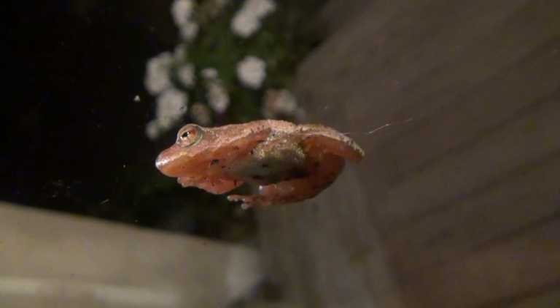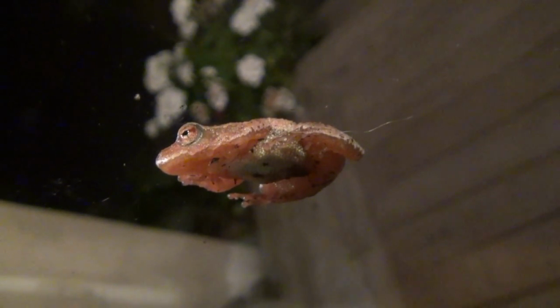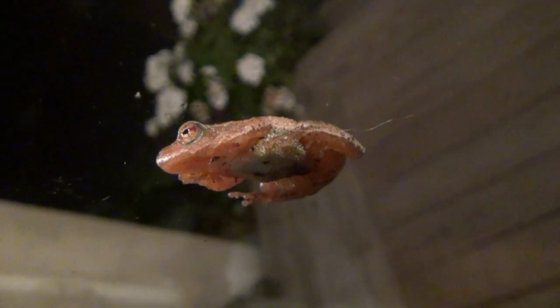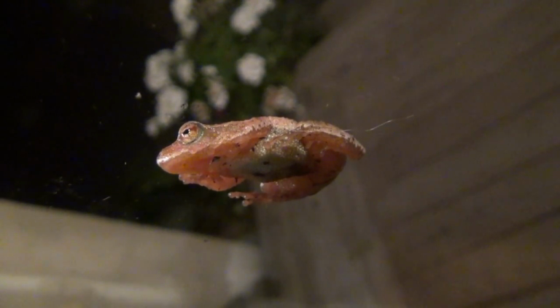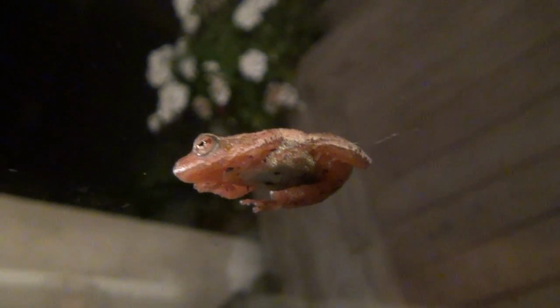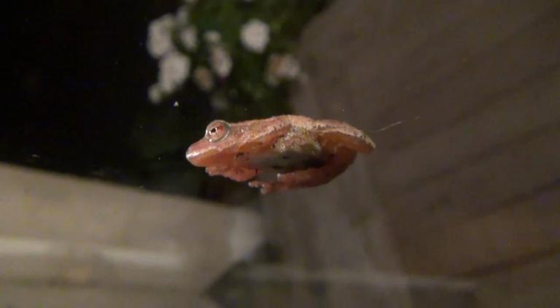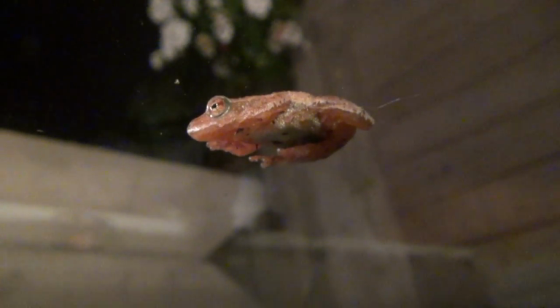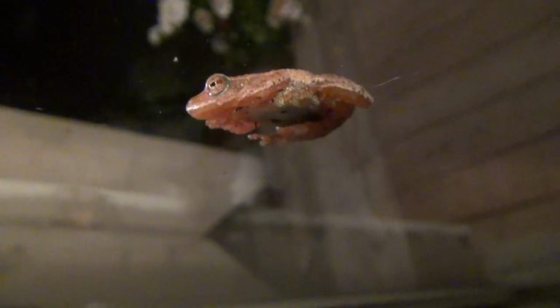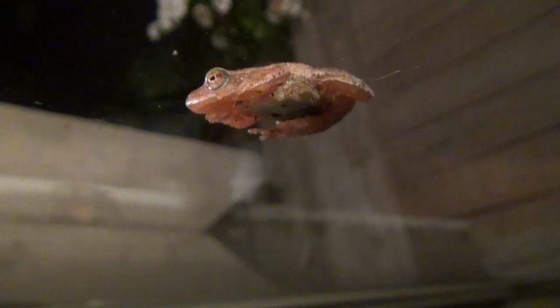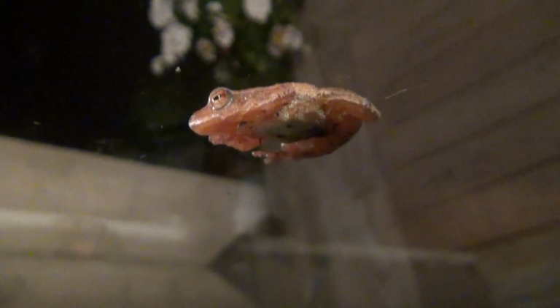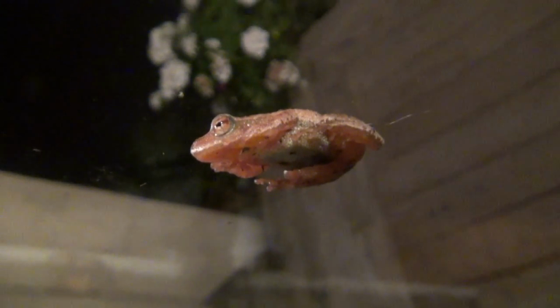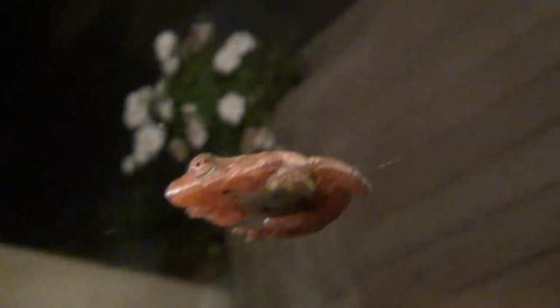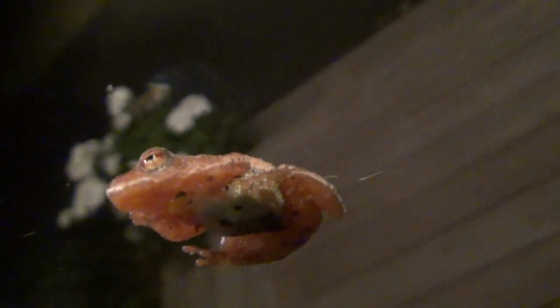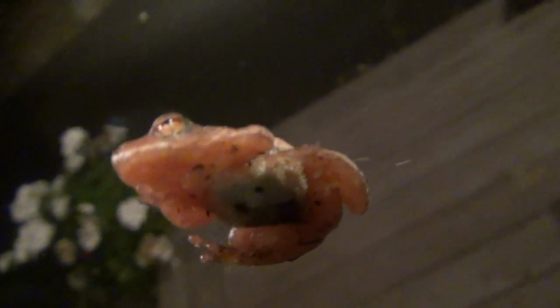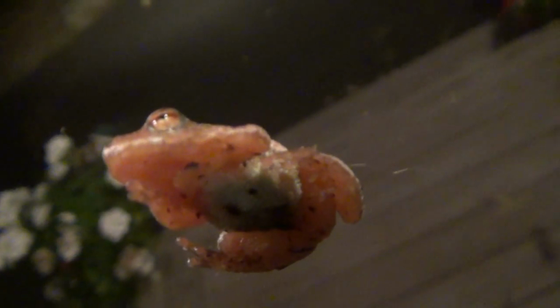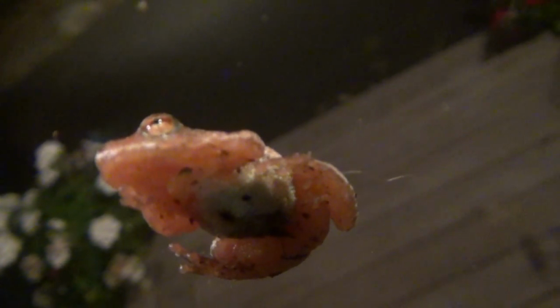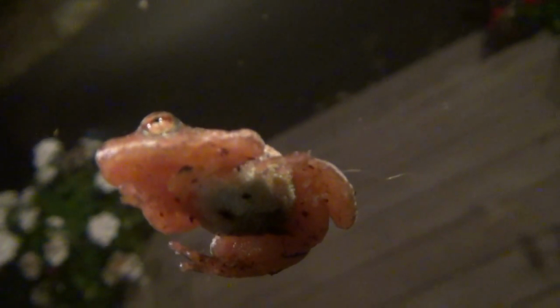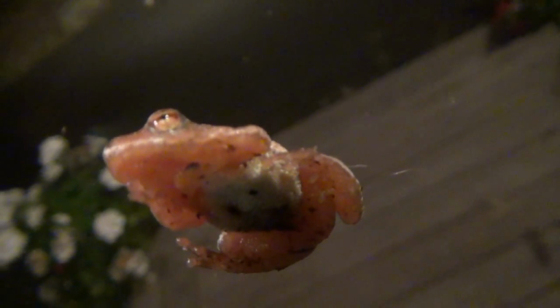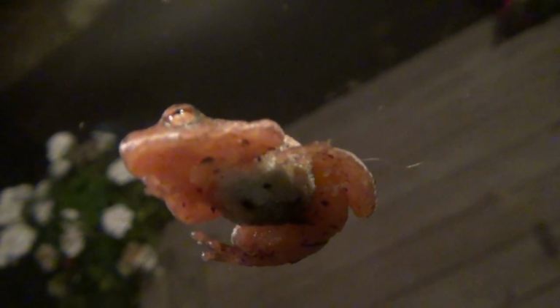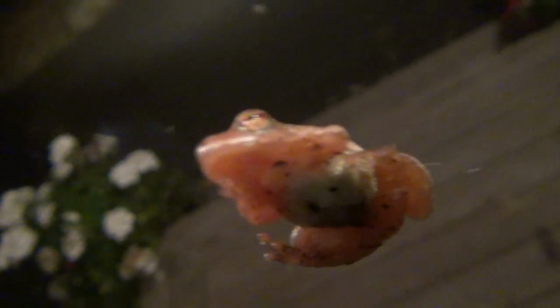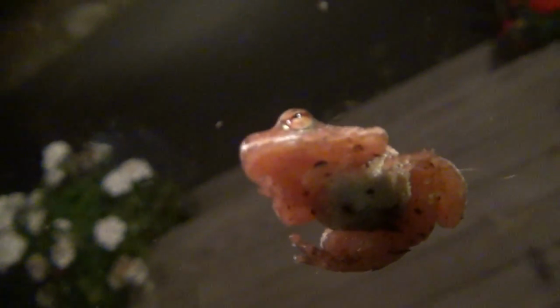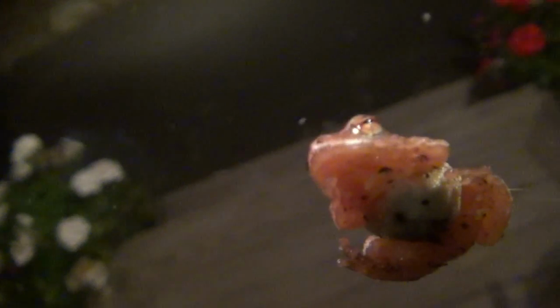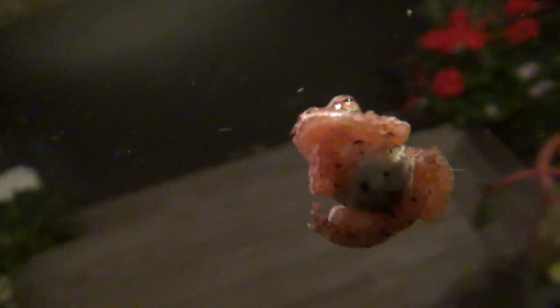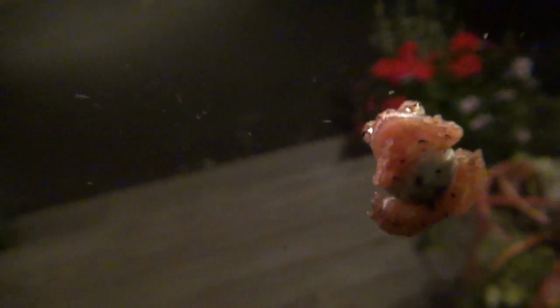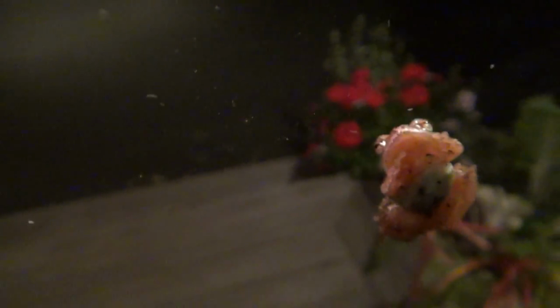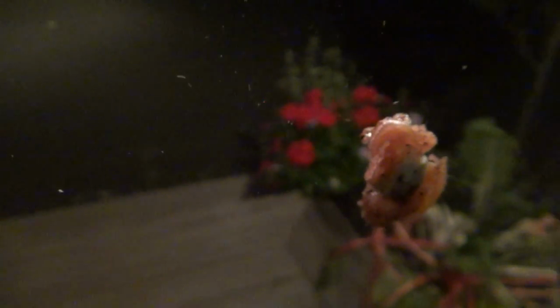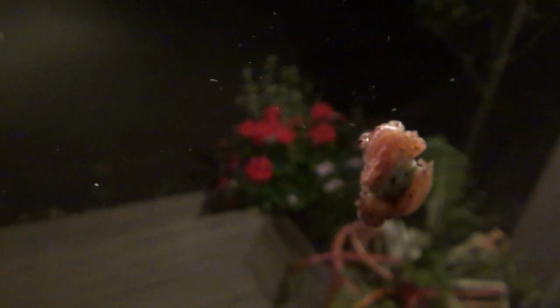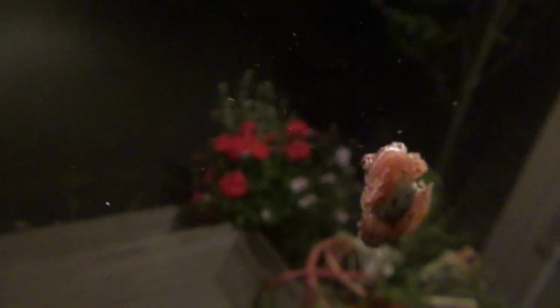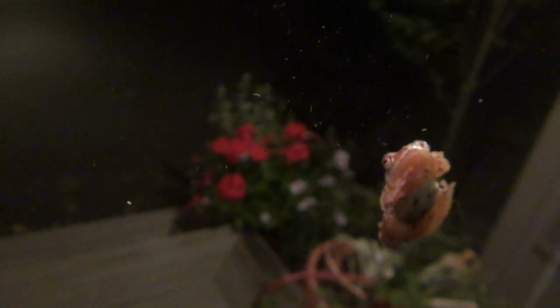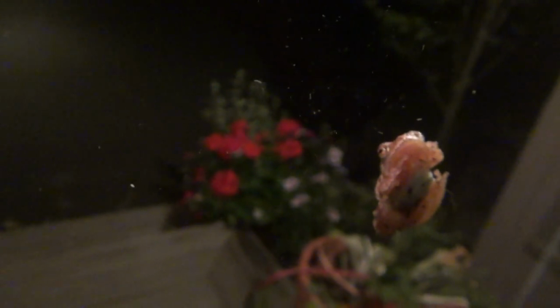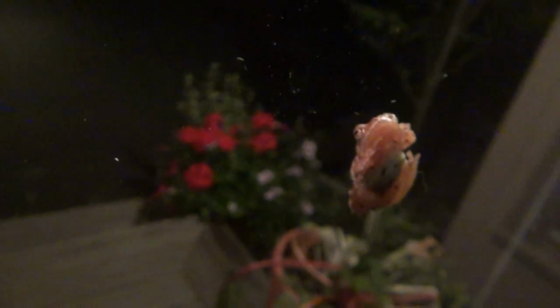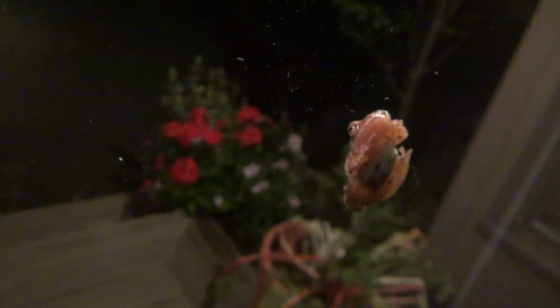Look at him, just doing his tree frog thing. I thought I'd make a fun little video — more local wildlife.